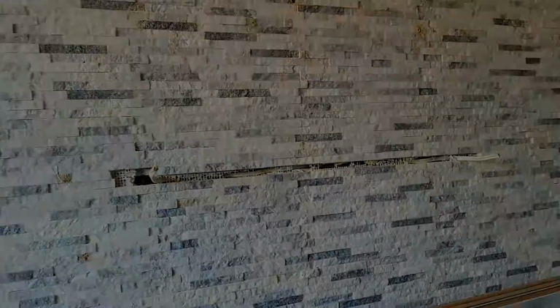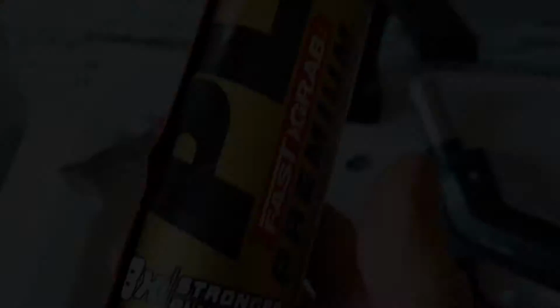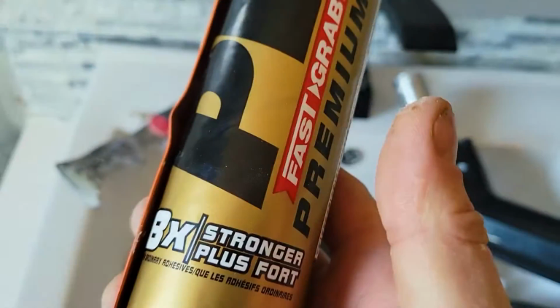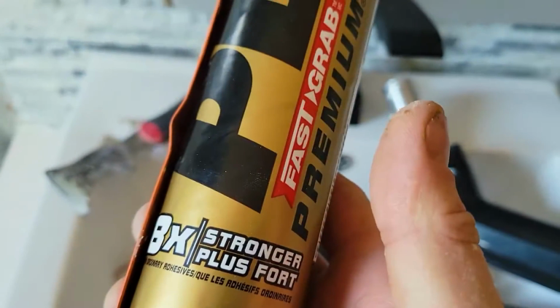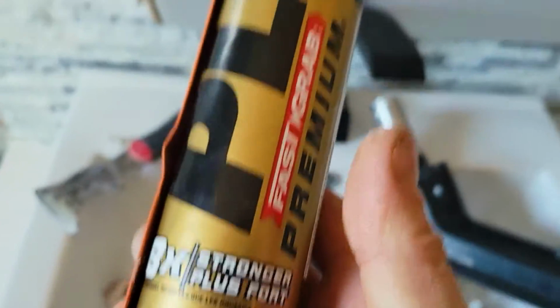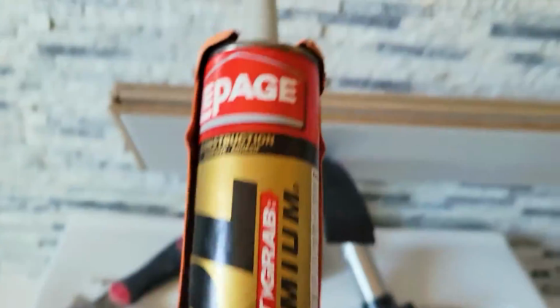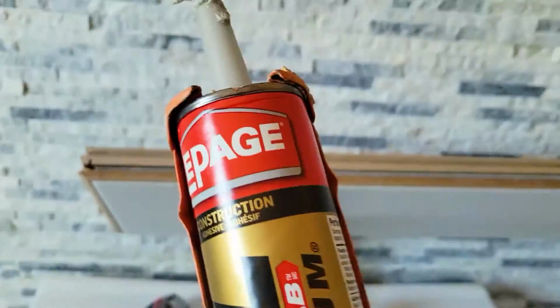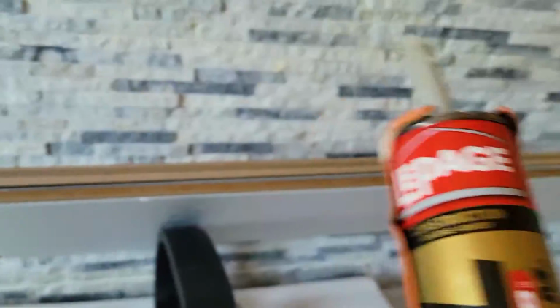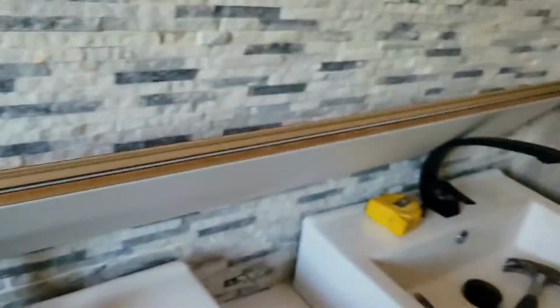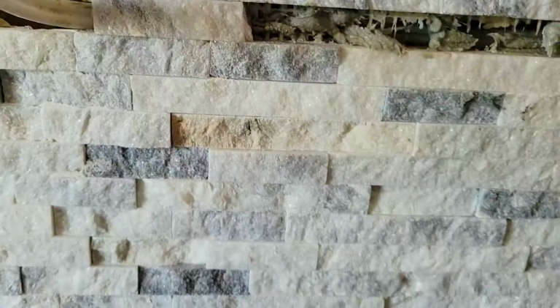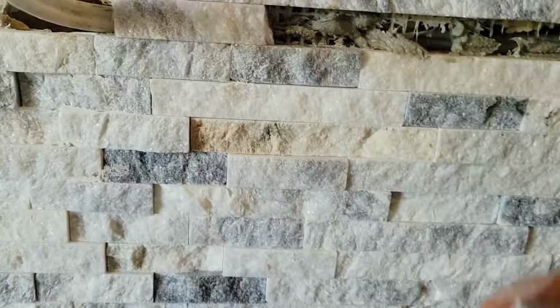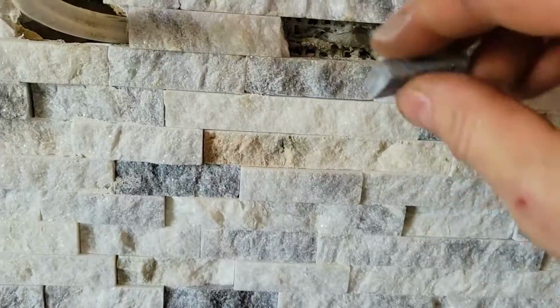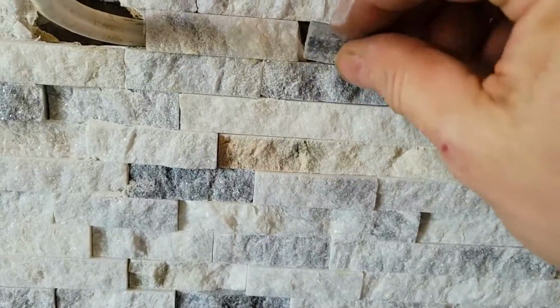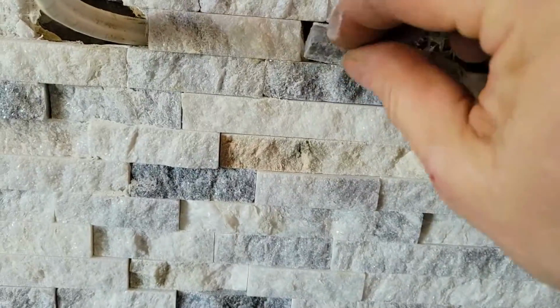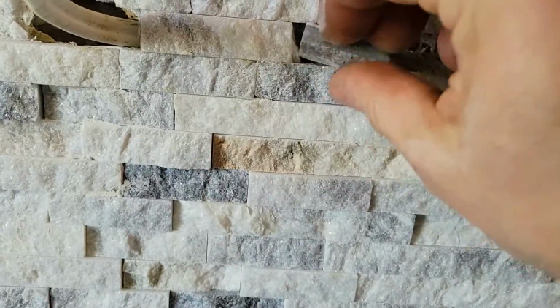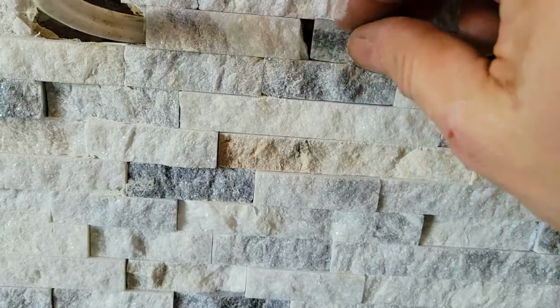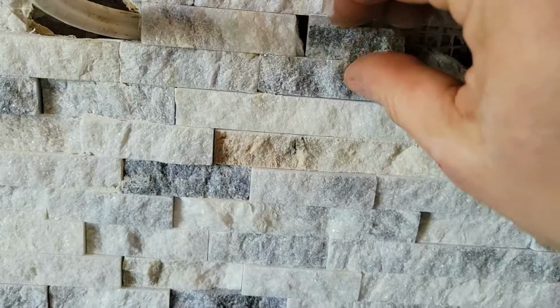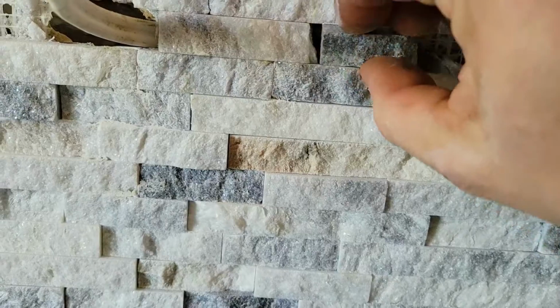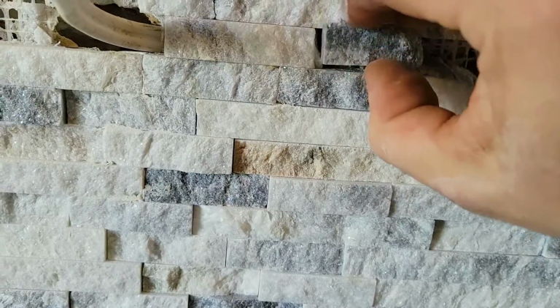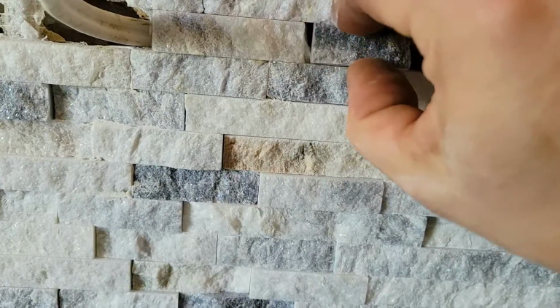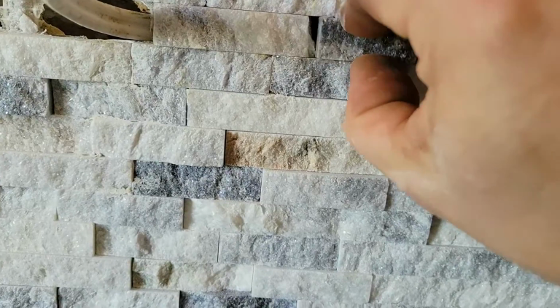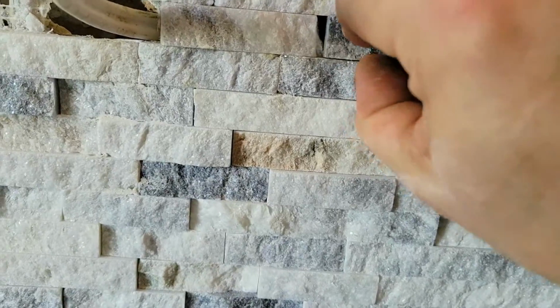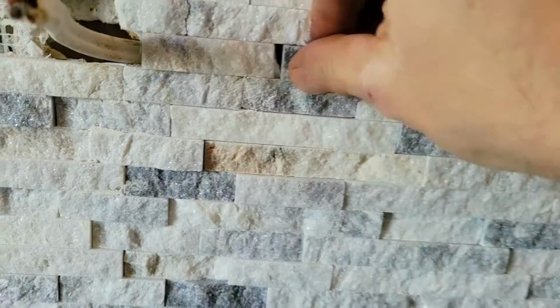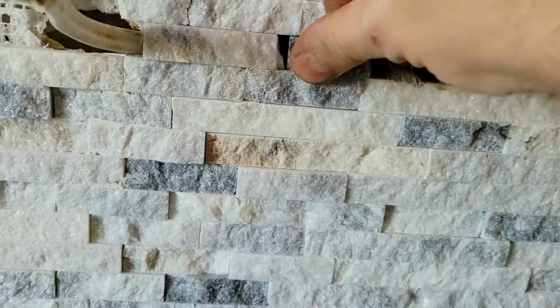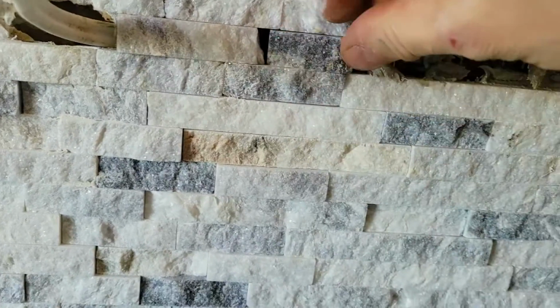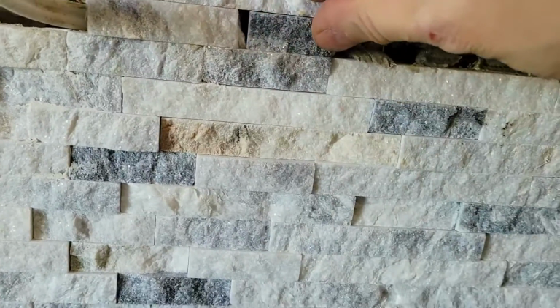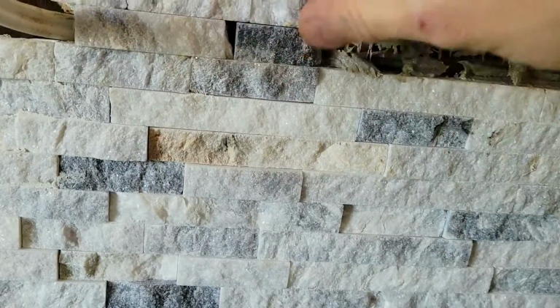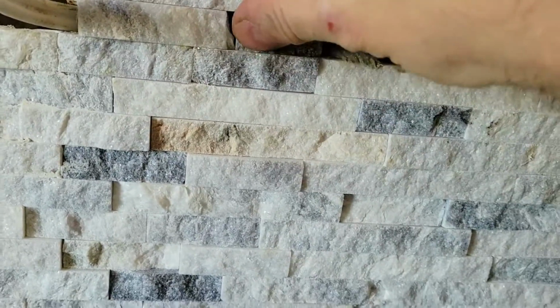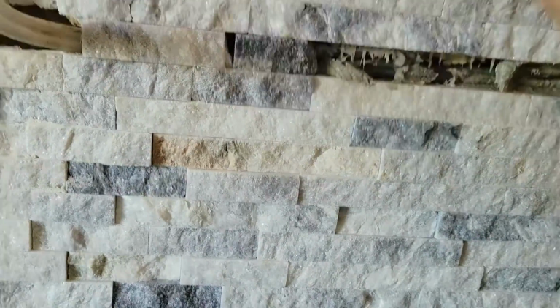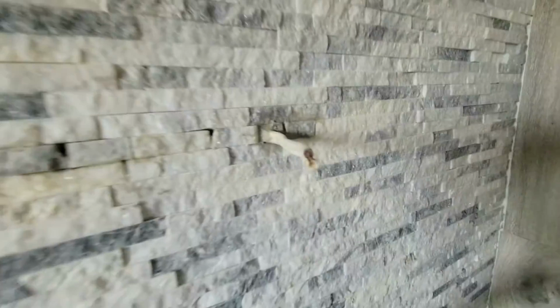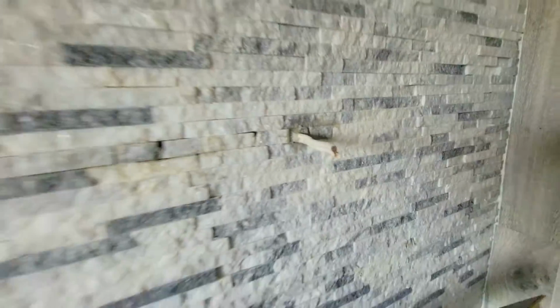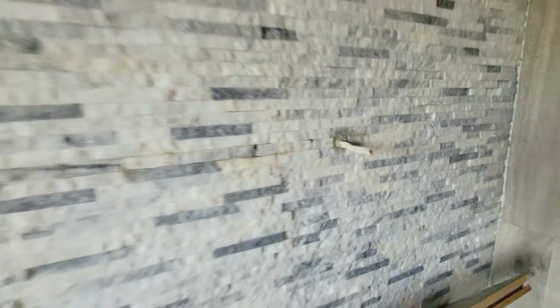We are using 8x fast wrap. Now we just press this in and we're done.